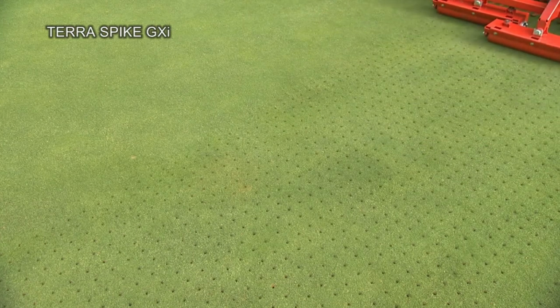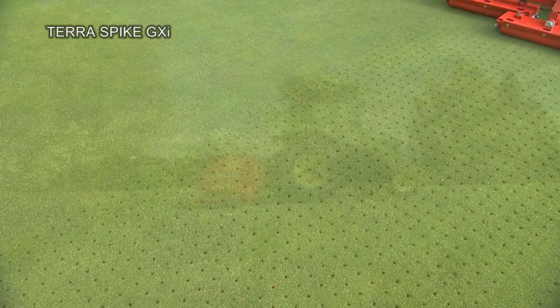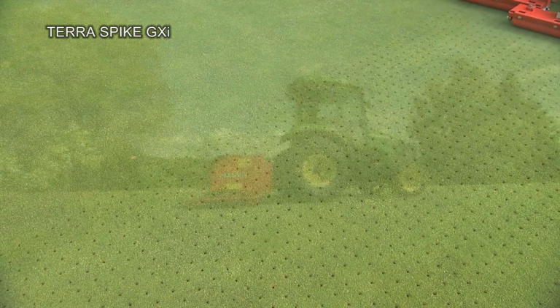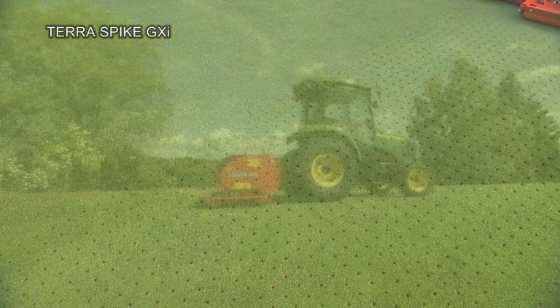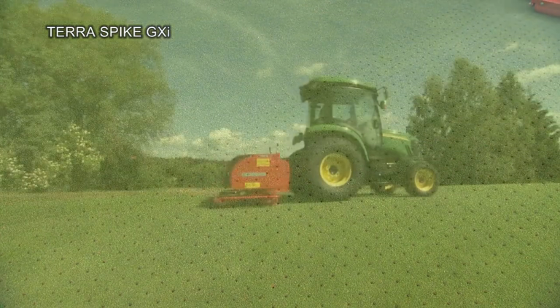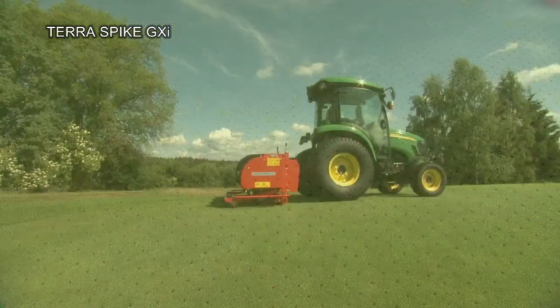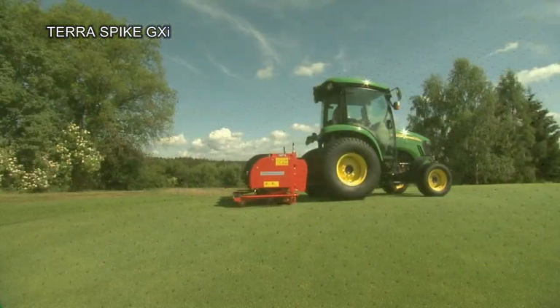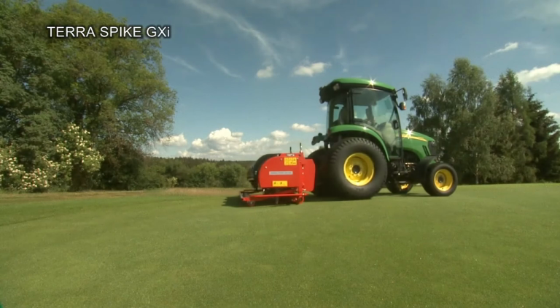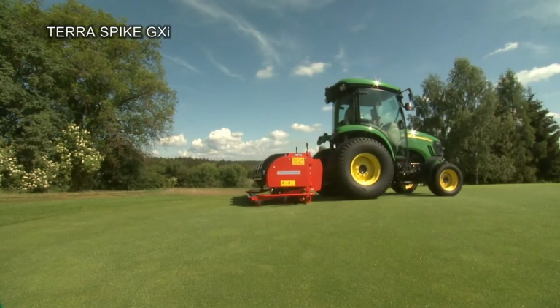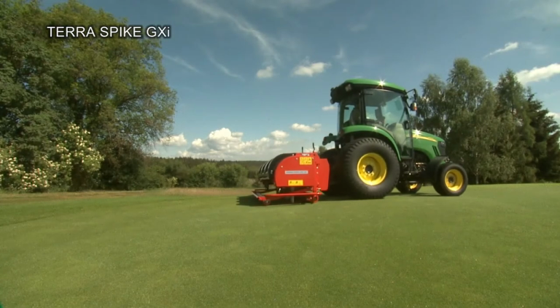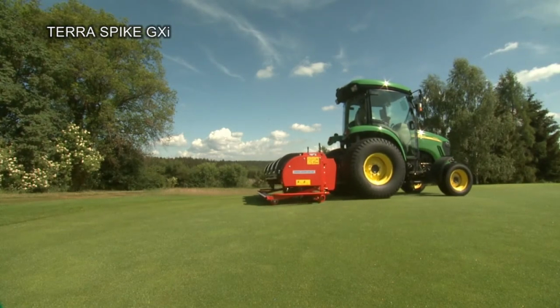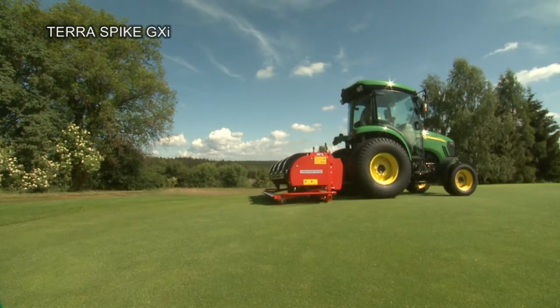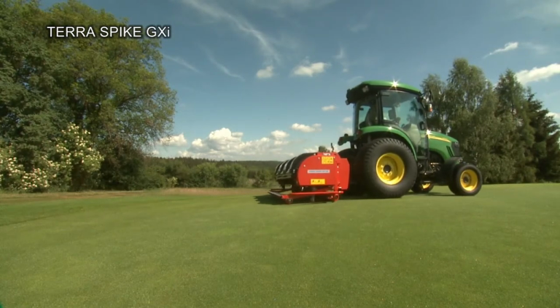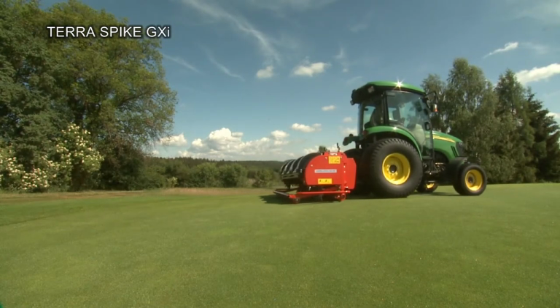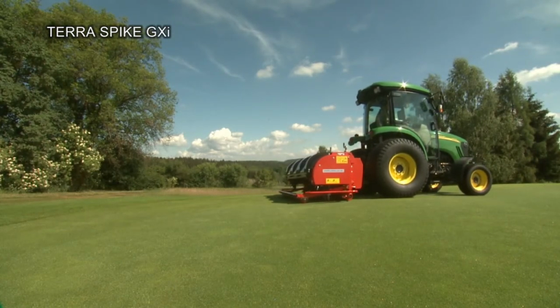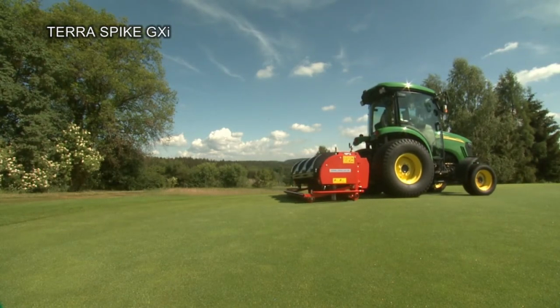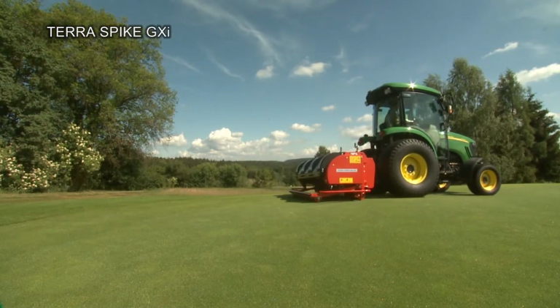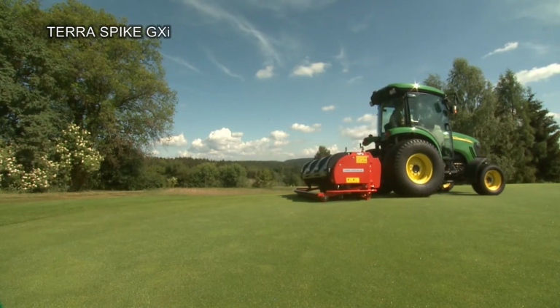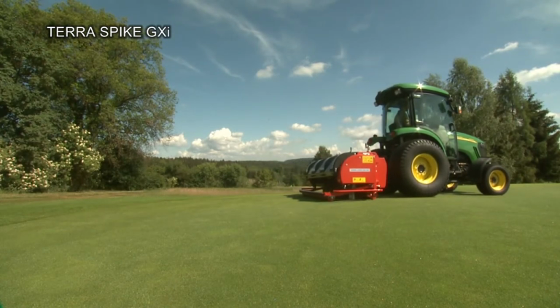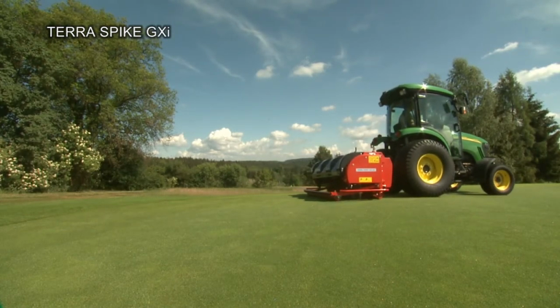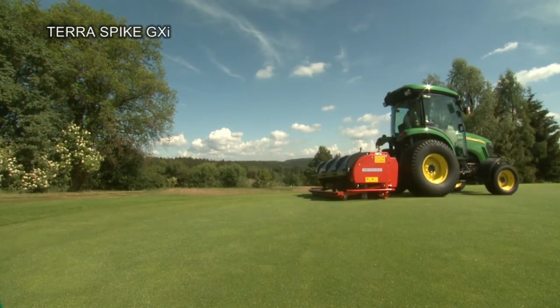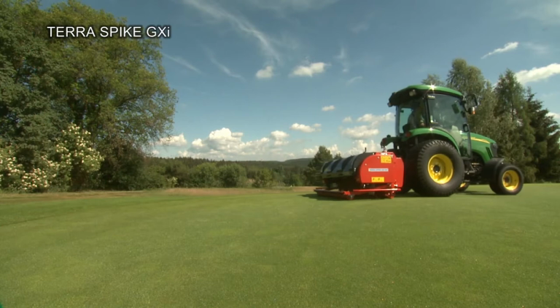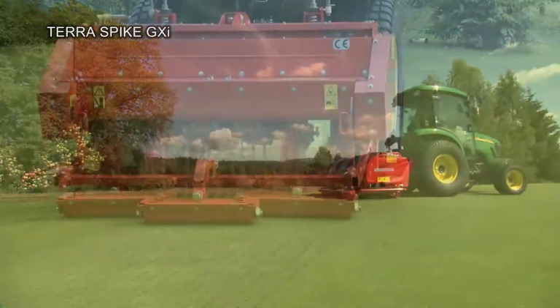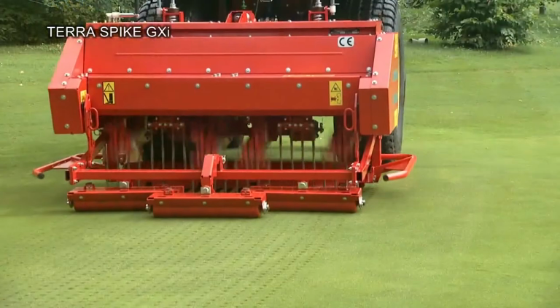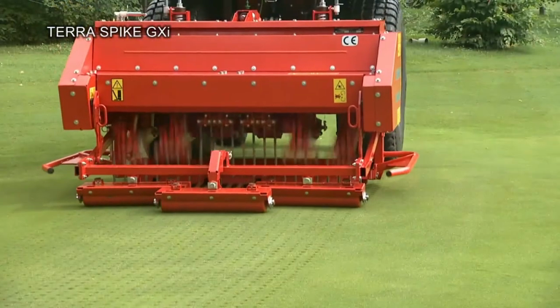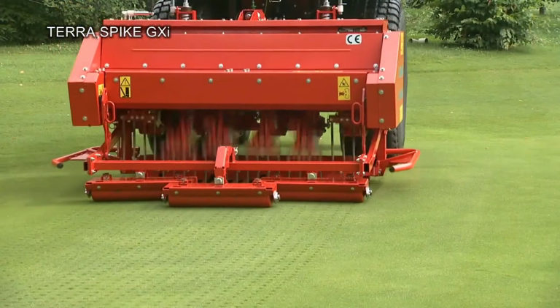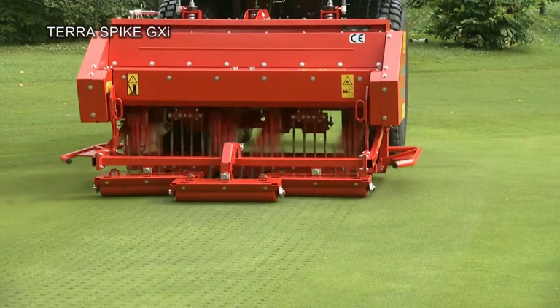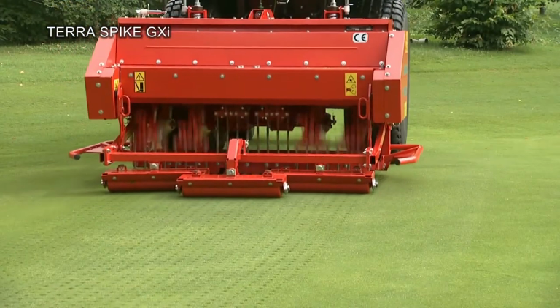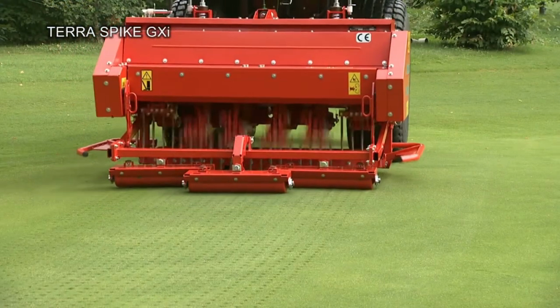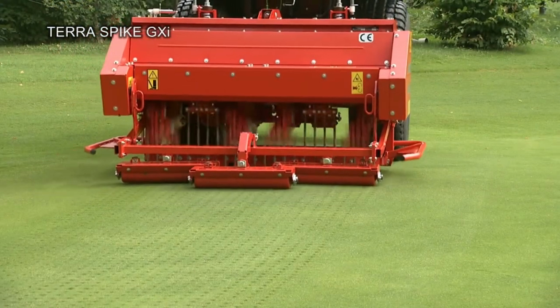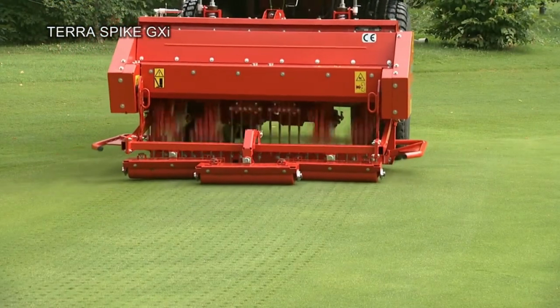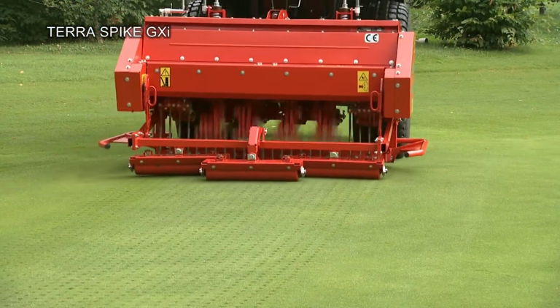Depending on the characteristics of the greens, you can select between the GXI 8 HD with 1.8 m working width and the GXI 6 with 1.4 m working width.